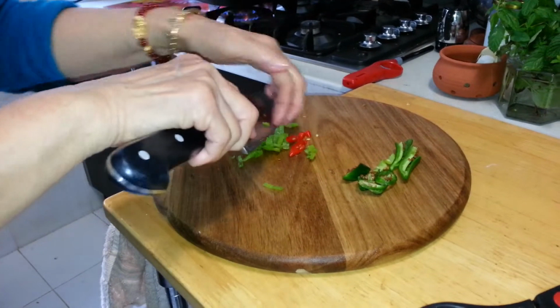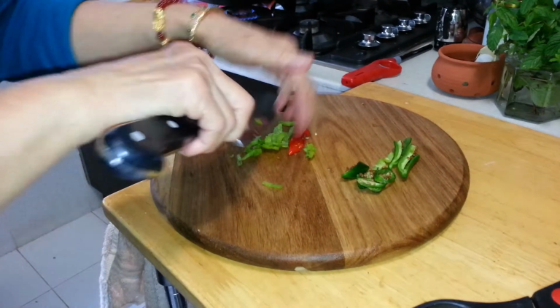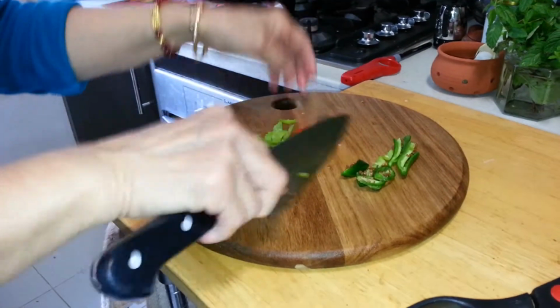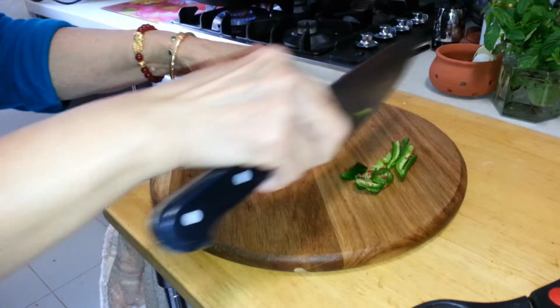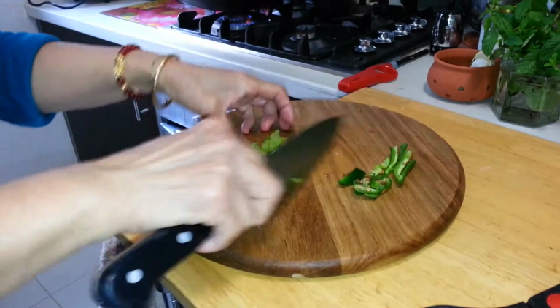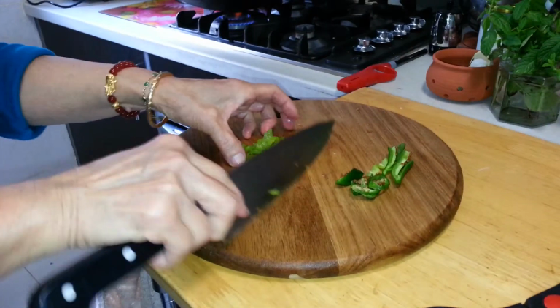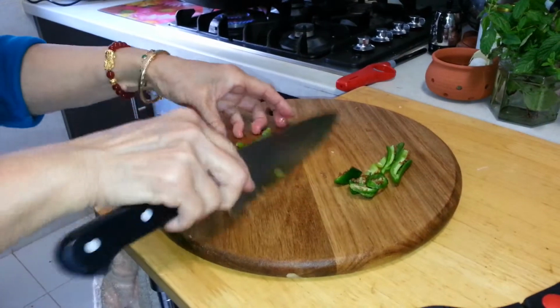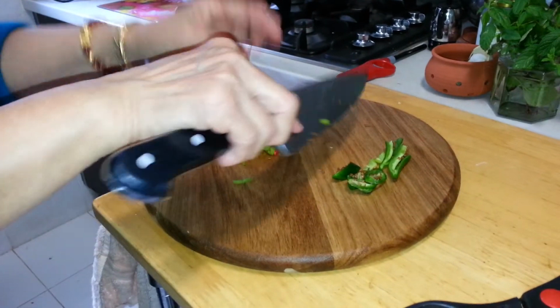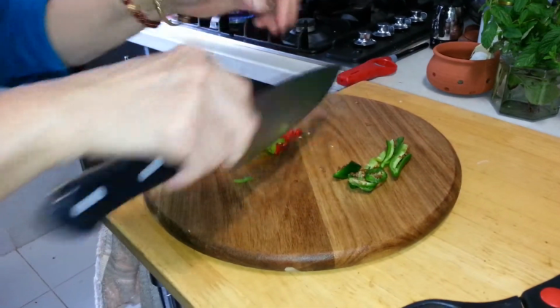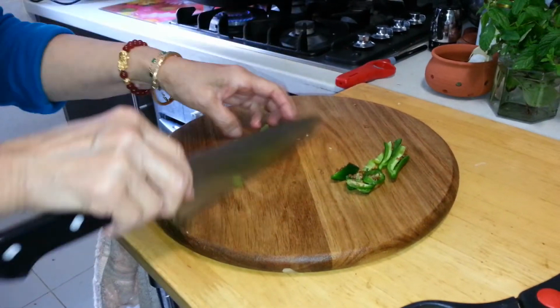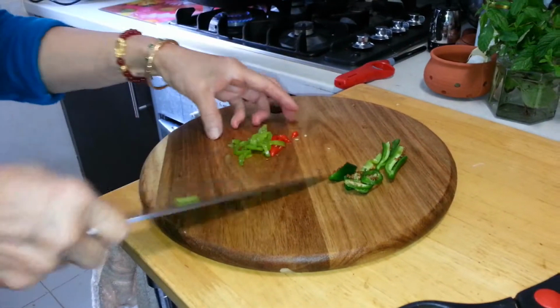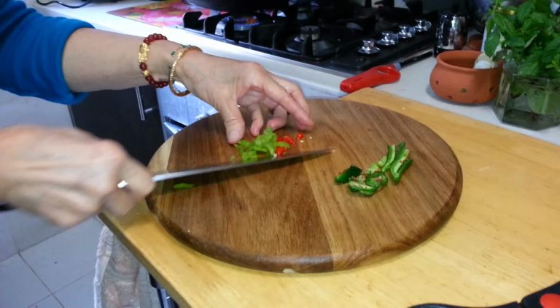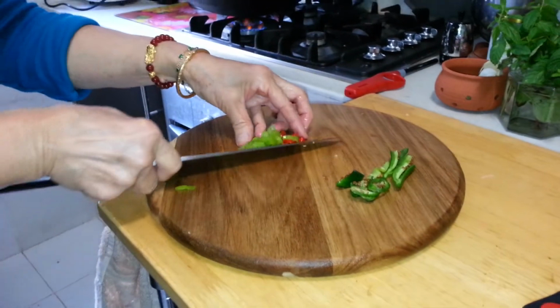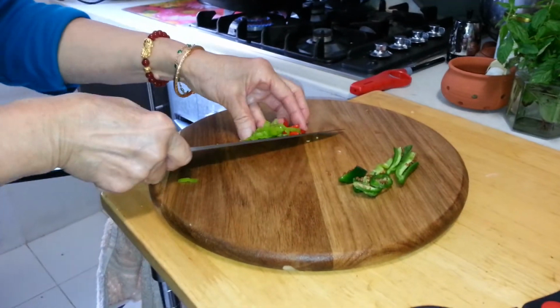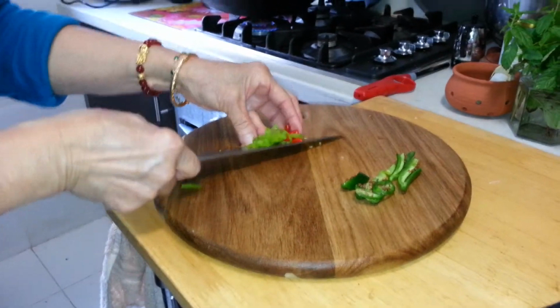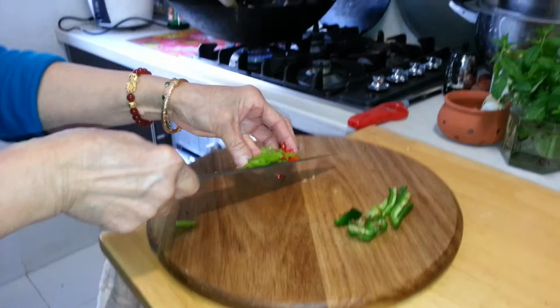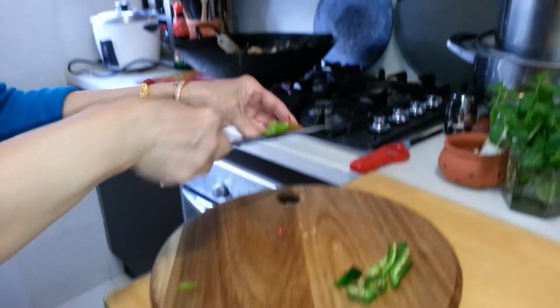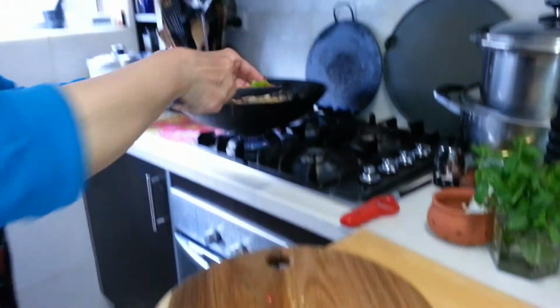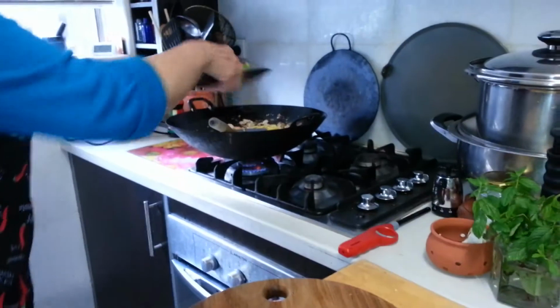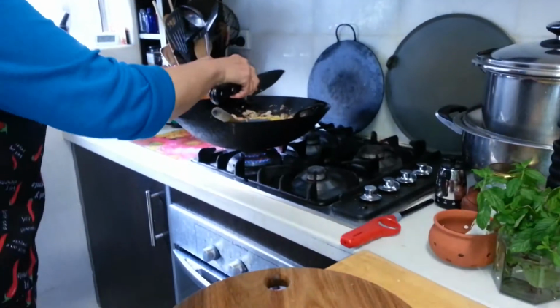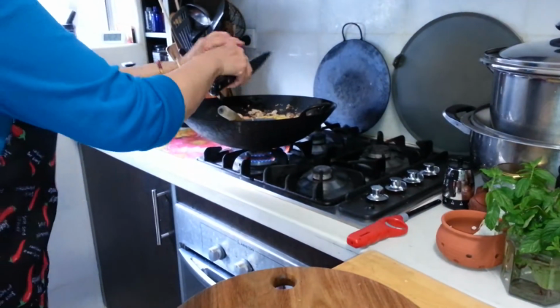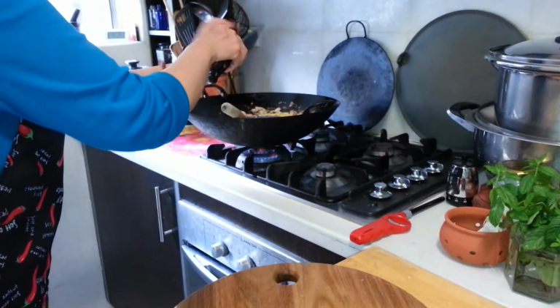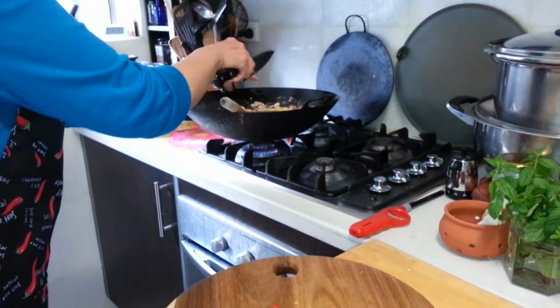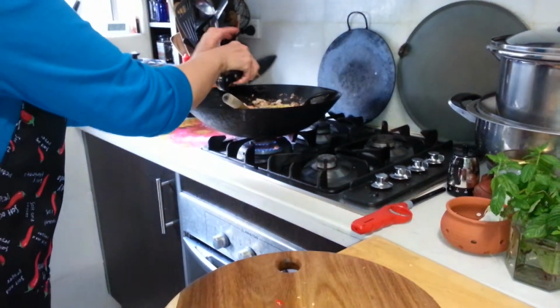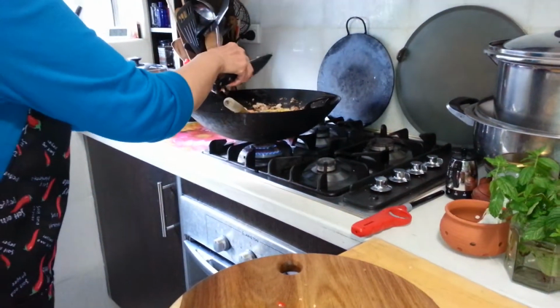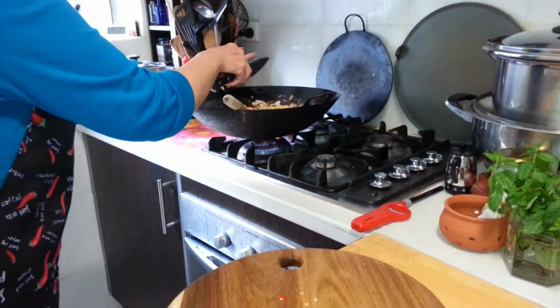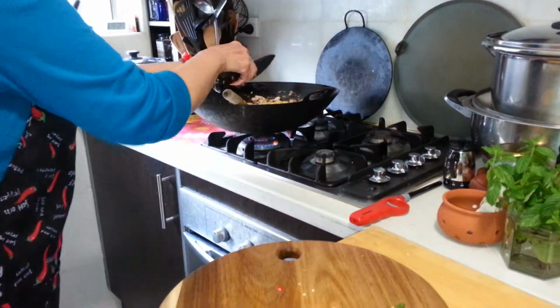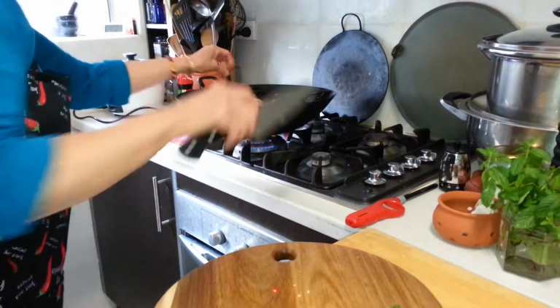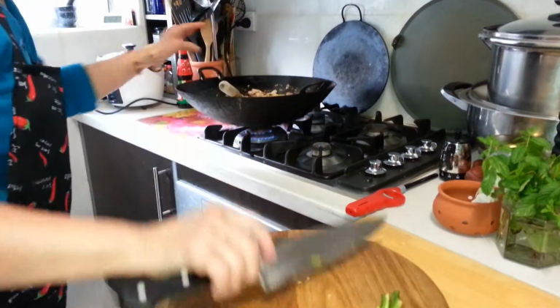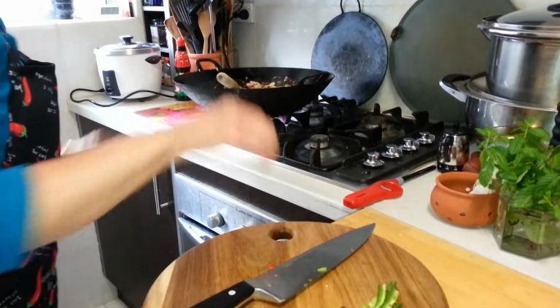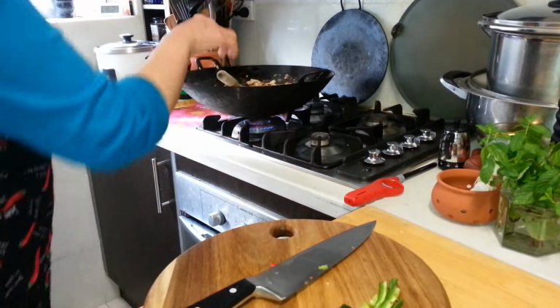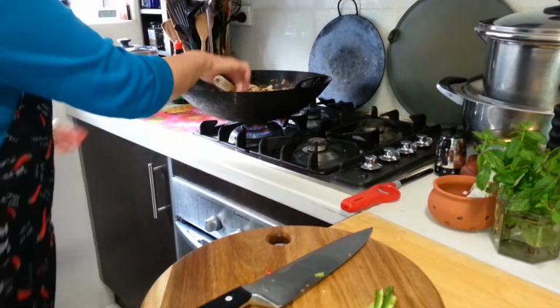I'll just throw that chilli away and just use this one. It's plenty.